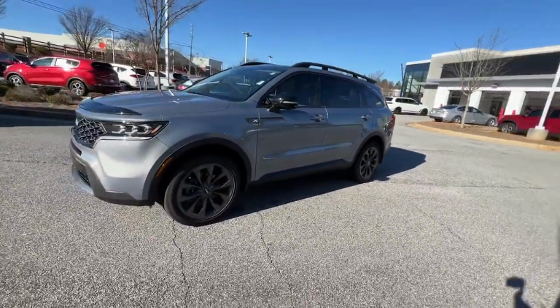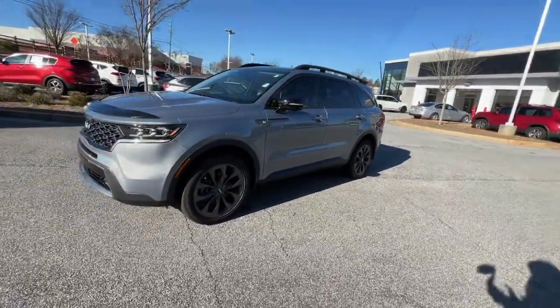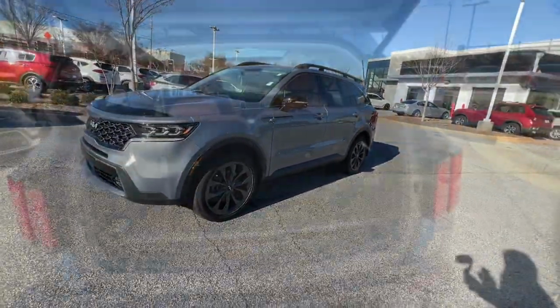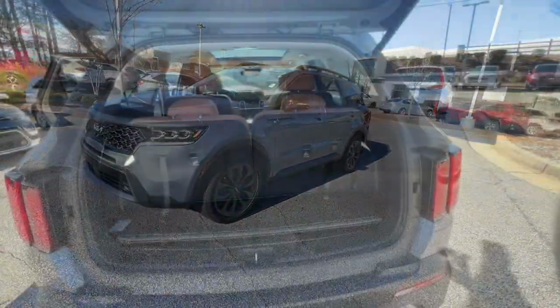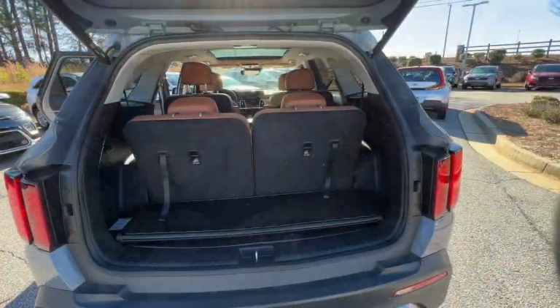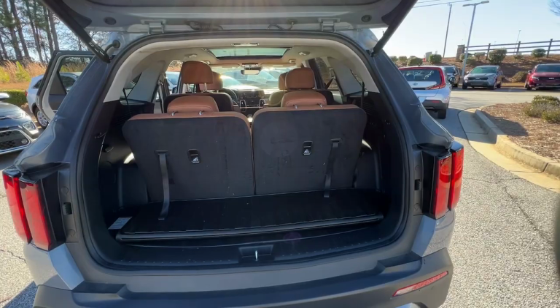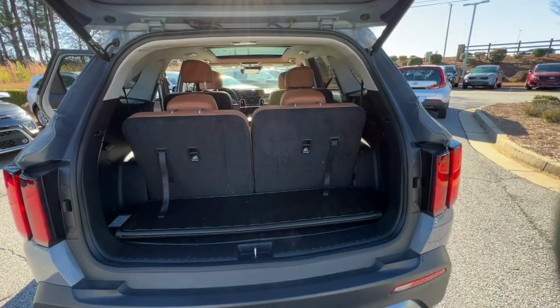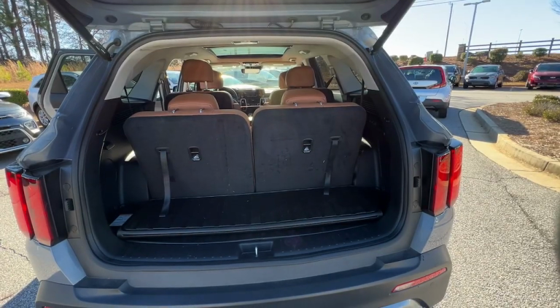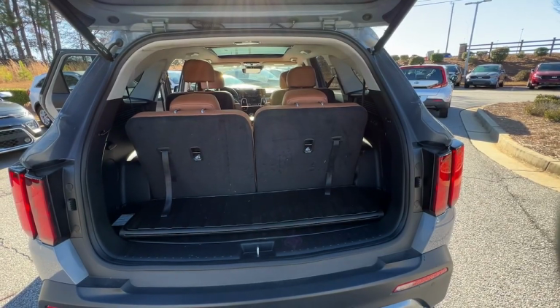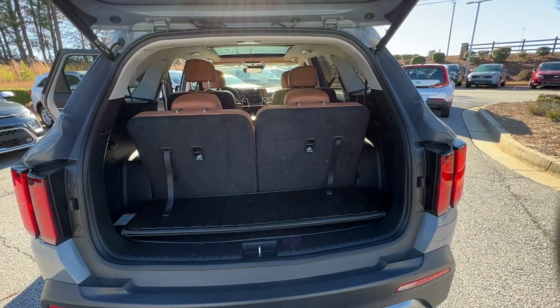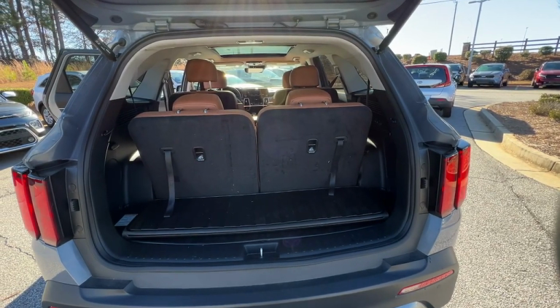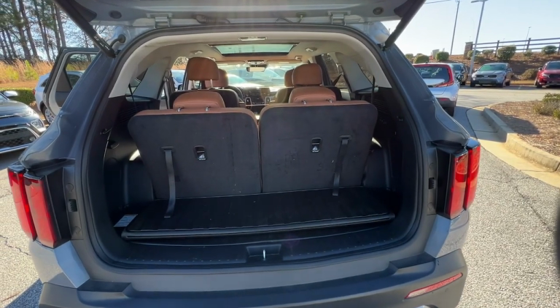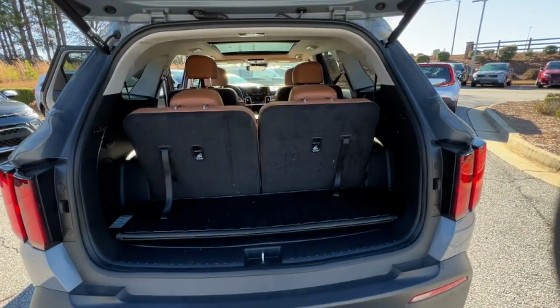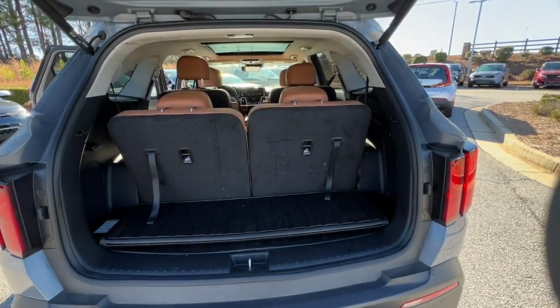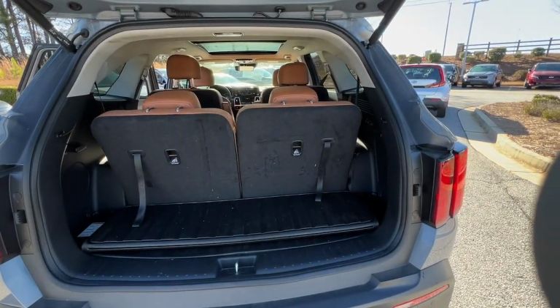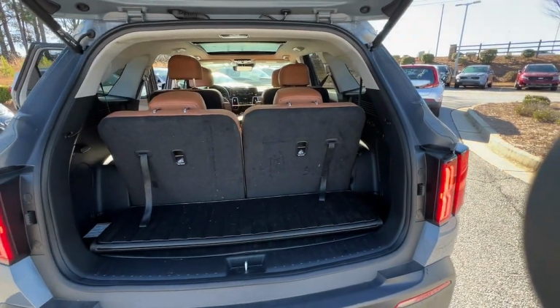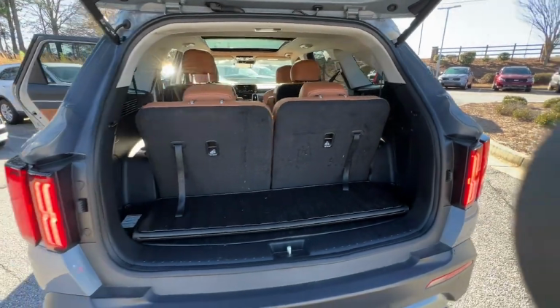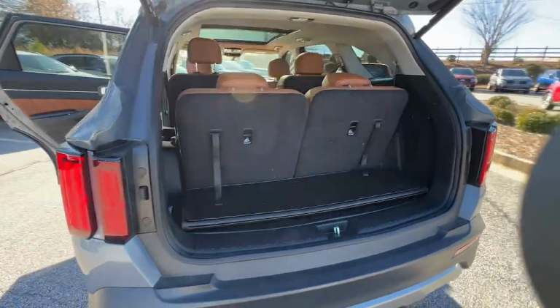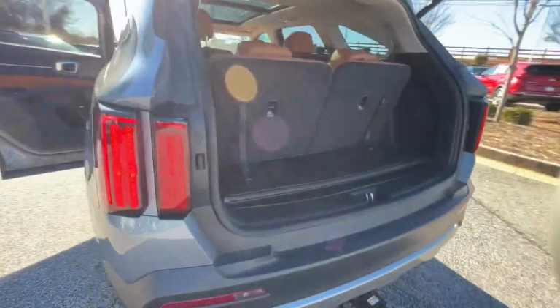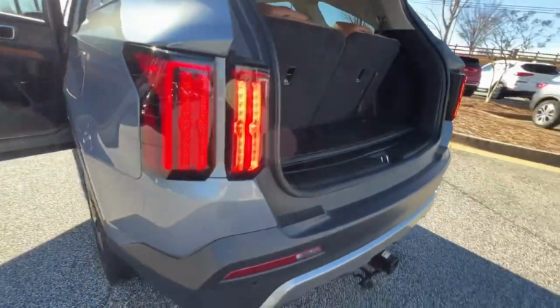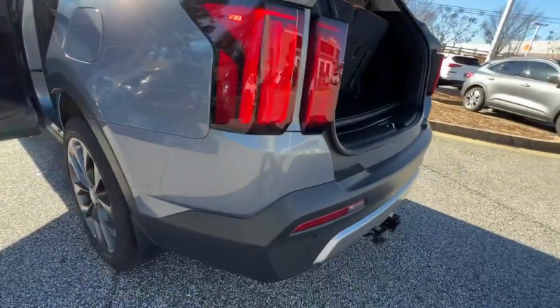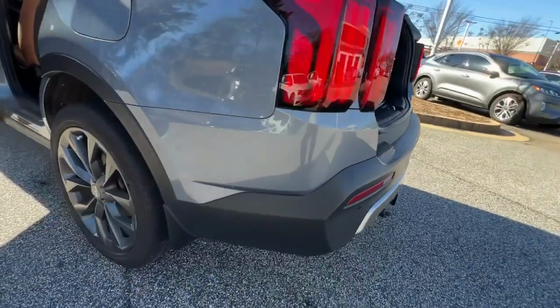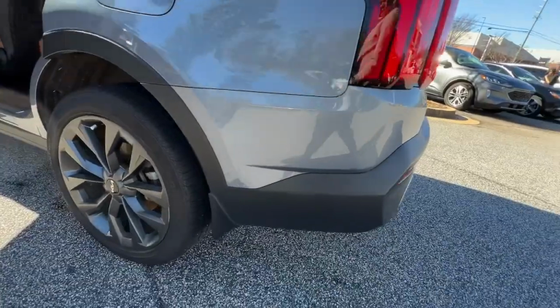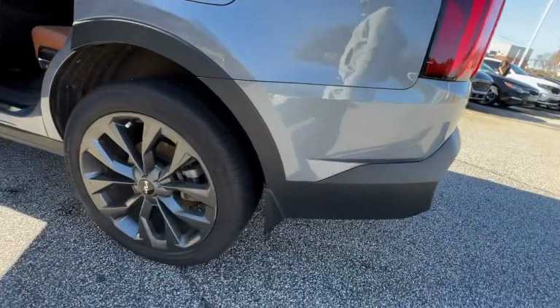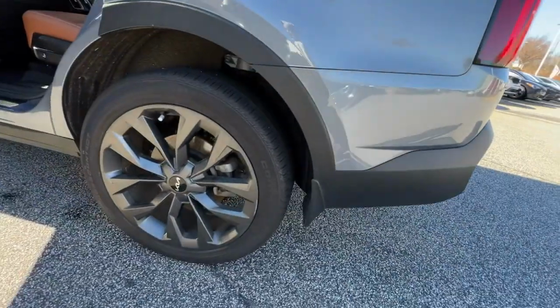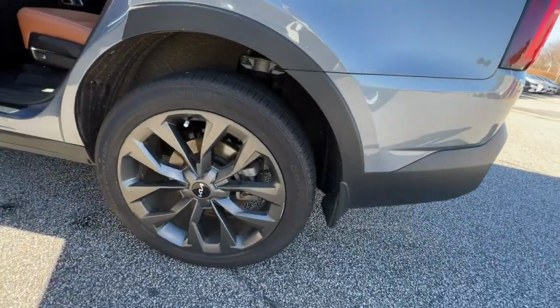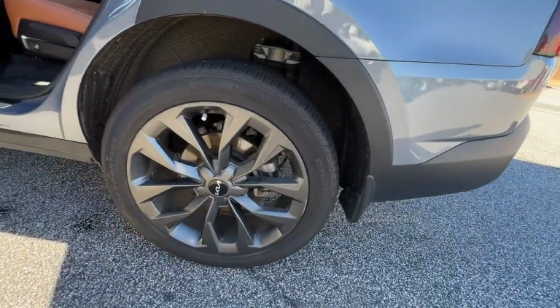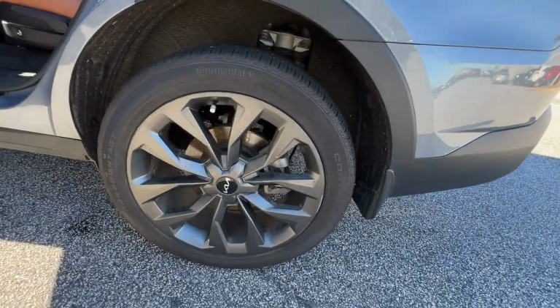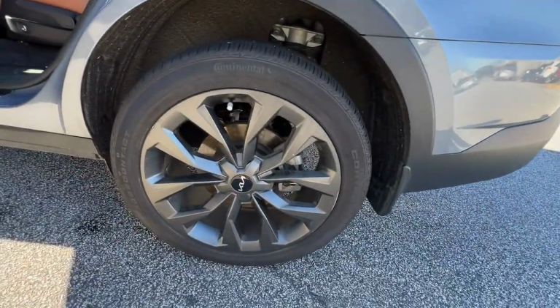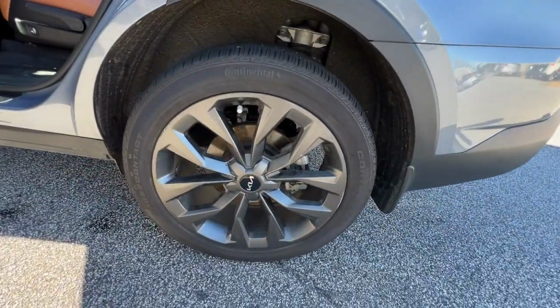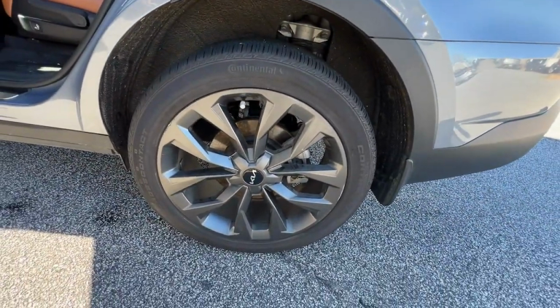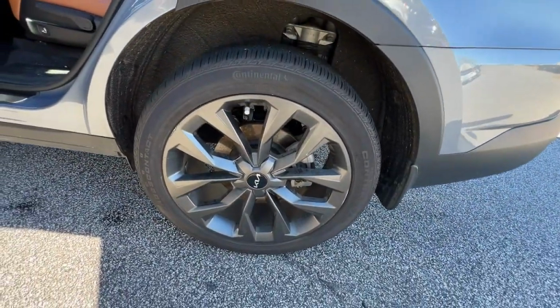The following are some of this vehicle's highlighted options: panoramic roof, navigation system, all-wheel drive, hands-free liftgate, and keyless entry.